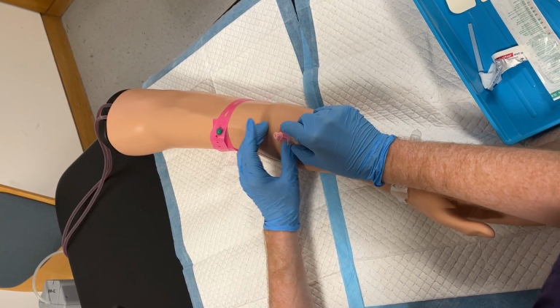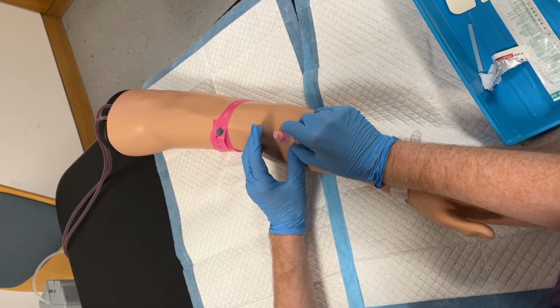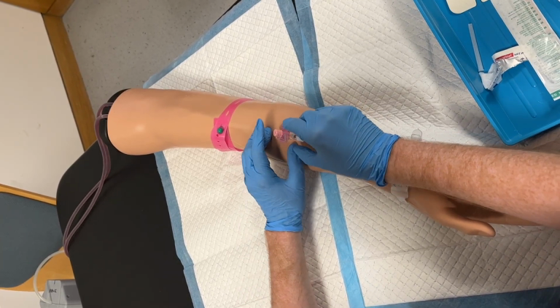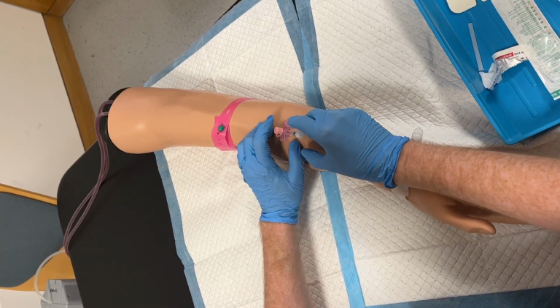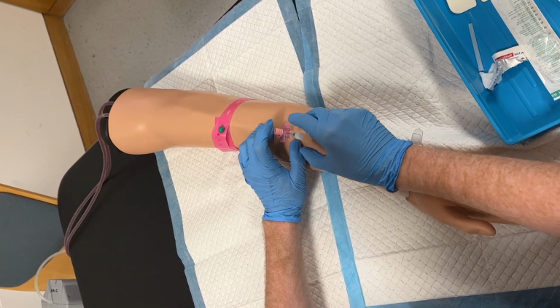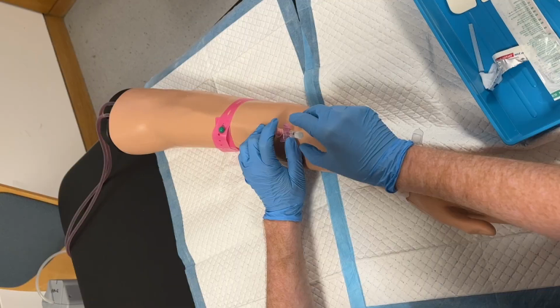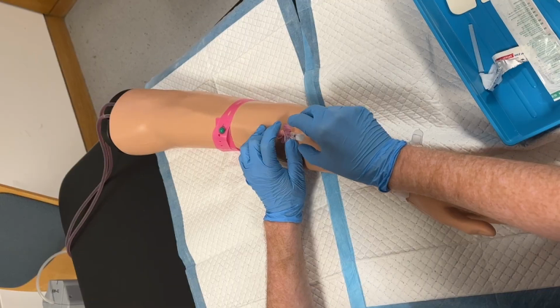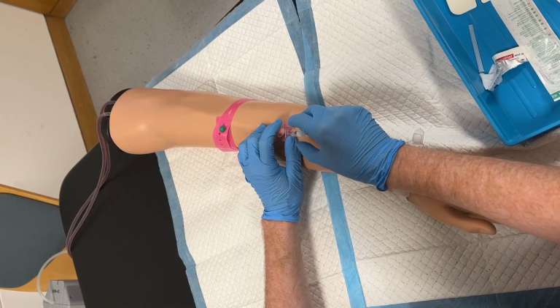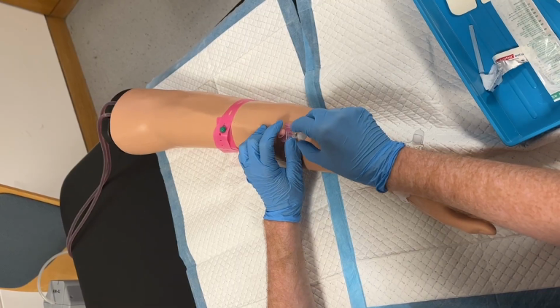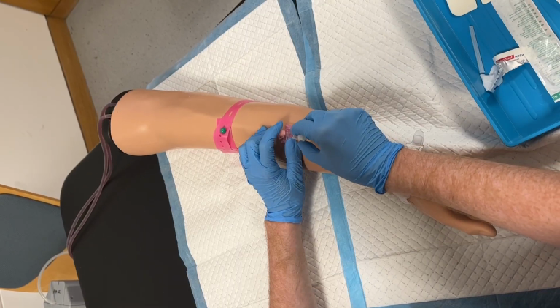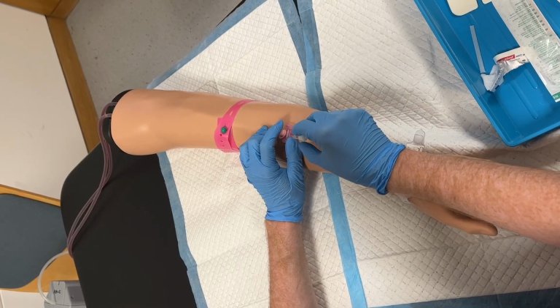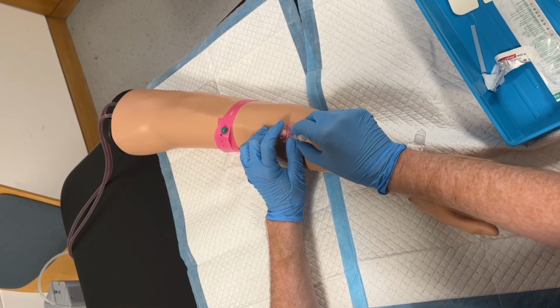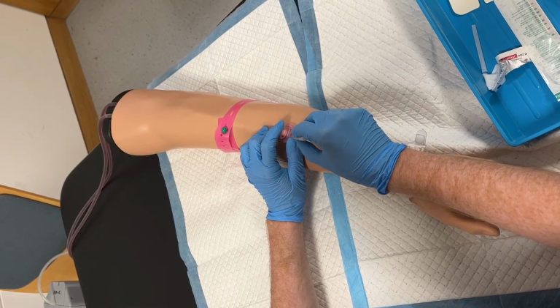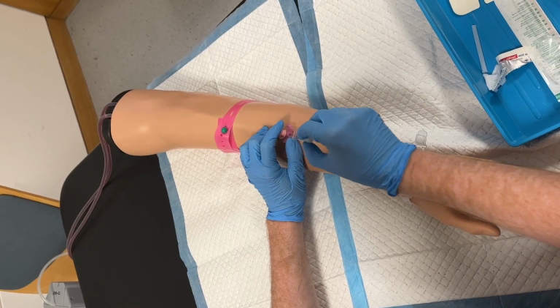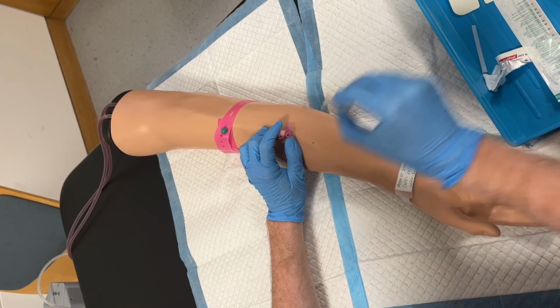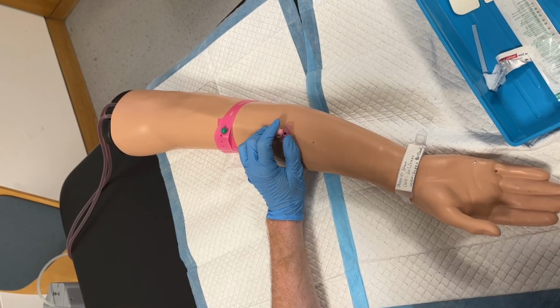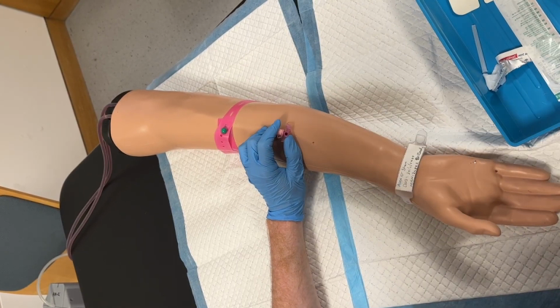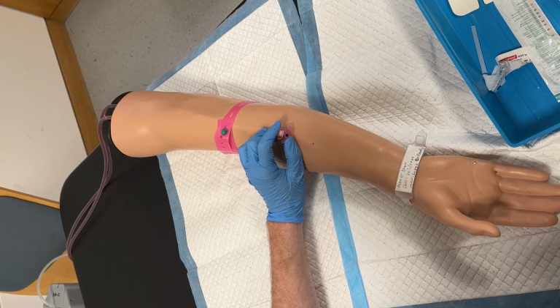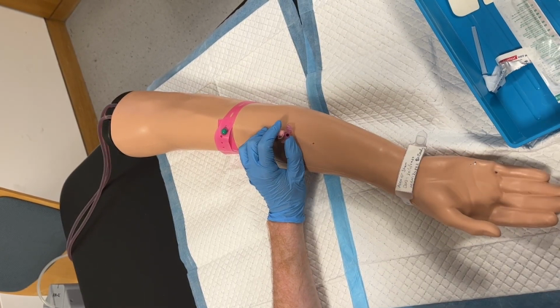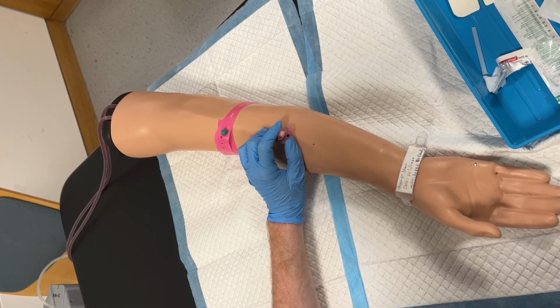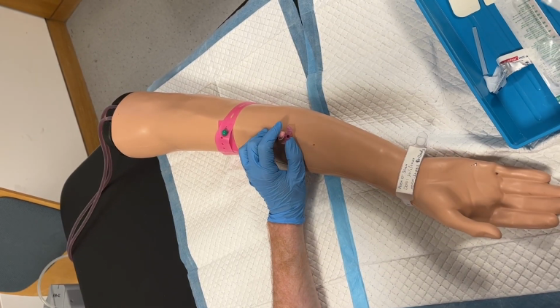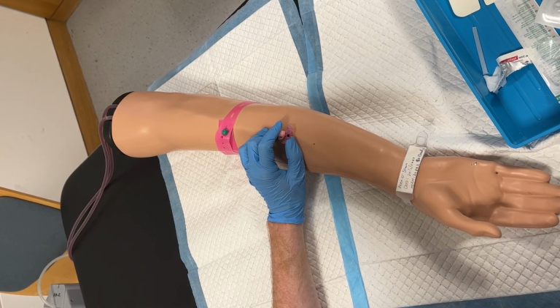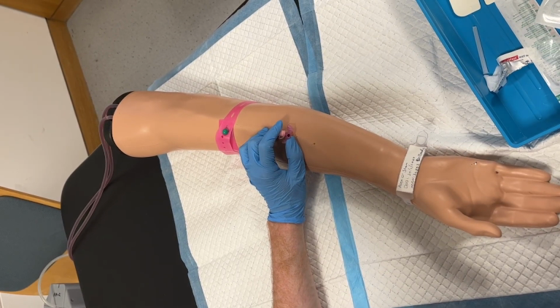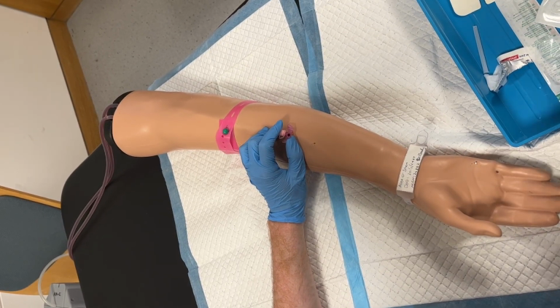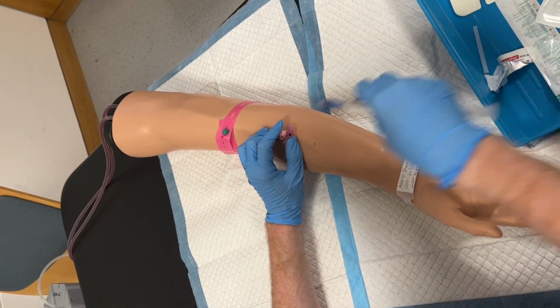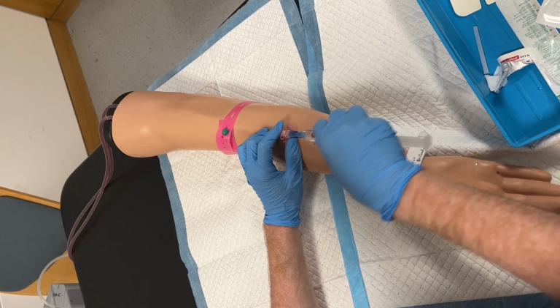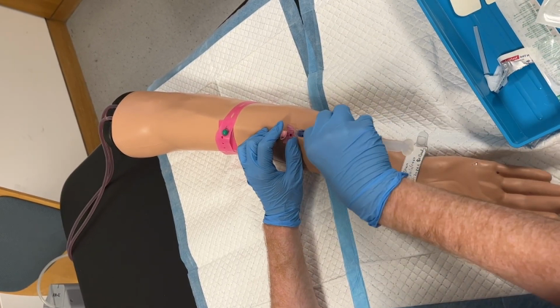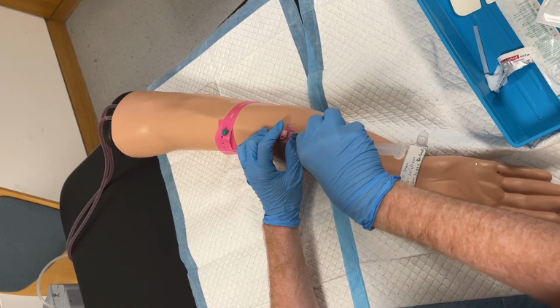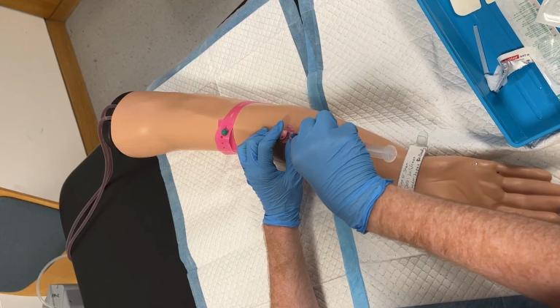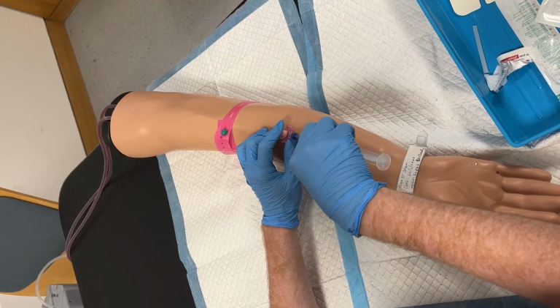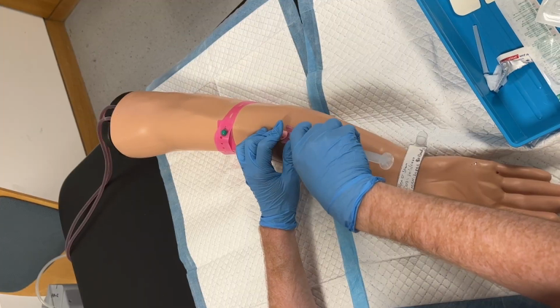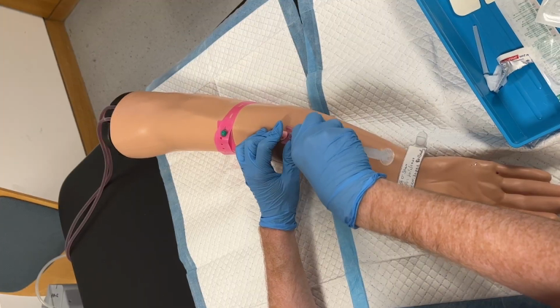If you wish to avoid bleeding from the cannula as you remove the needle and apply the bung, a small square of gauze can be placed under the cannula.